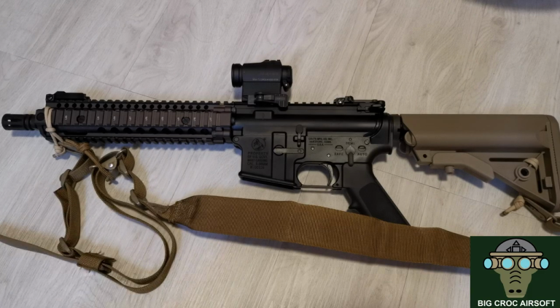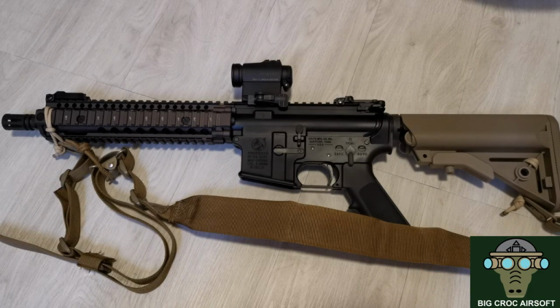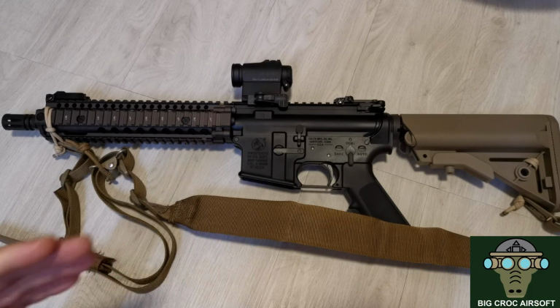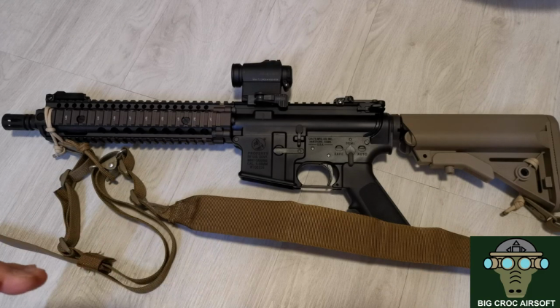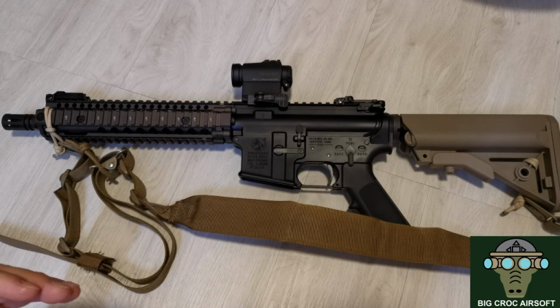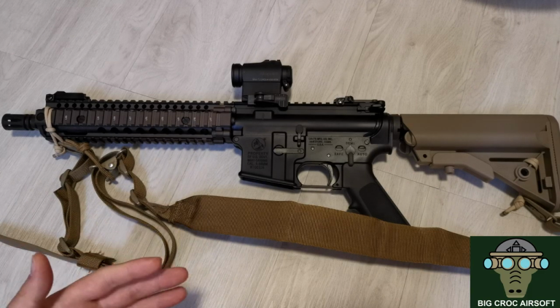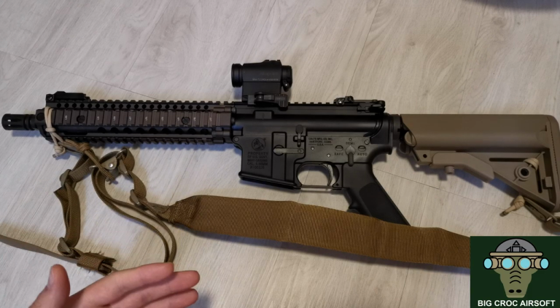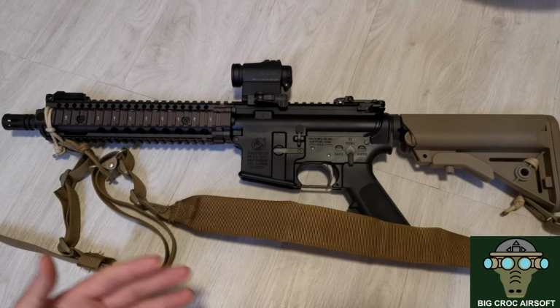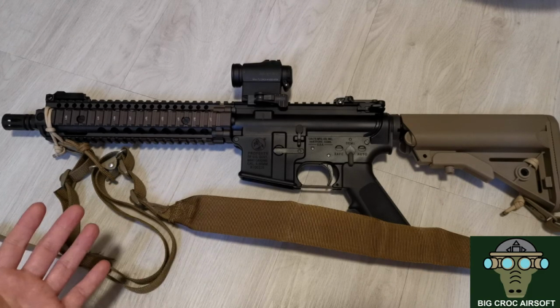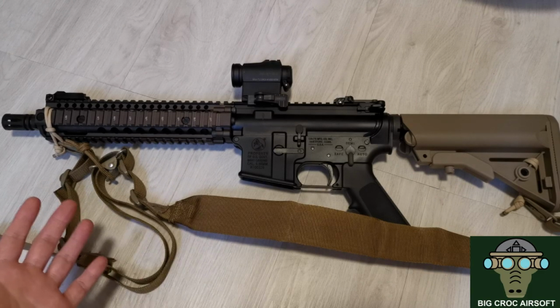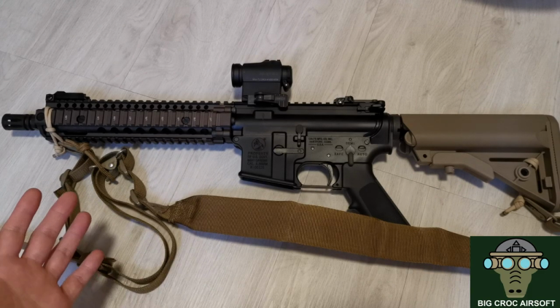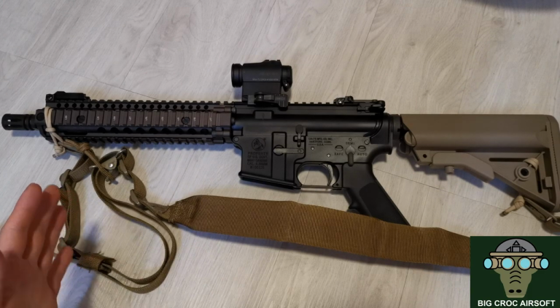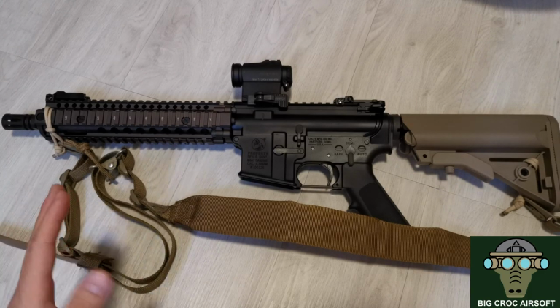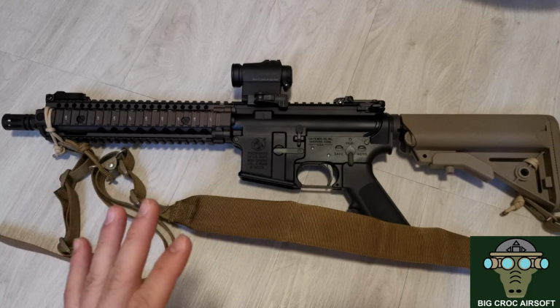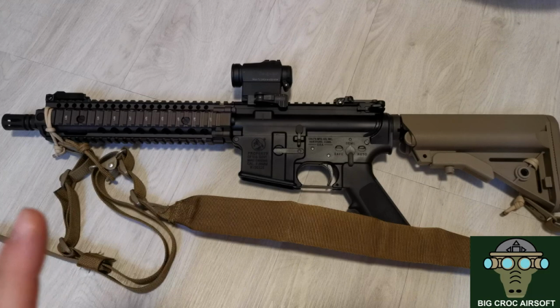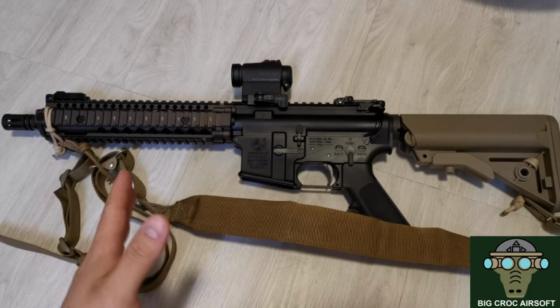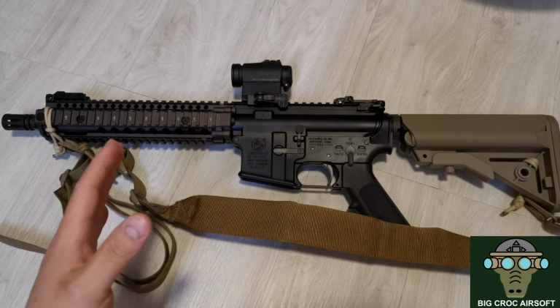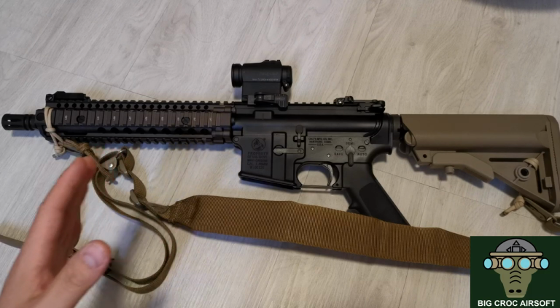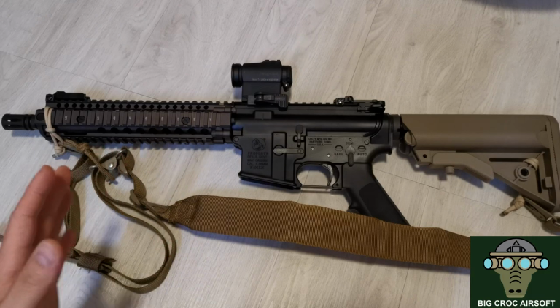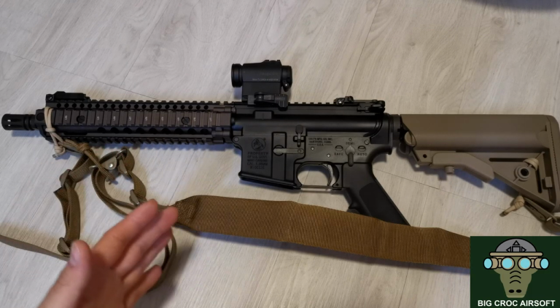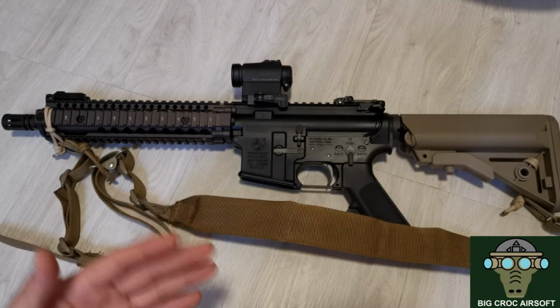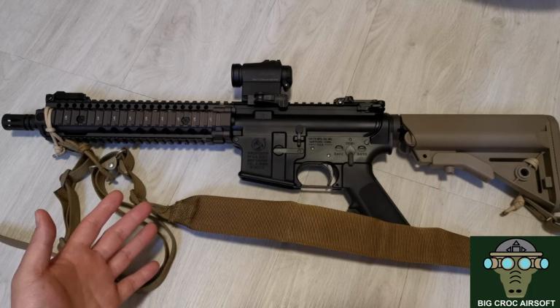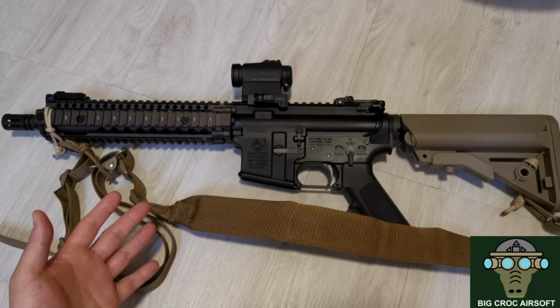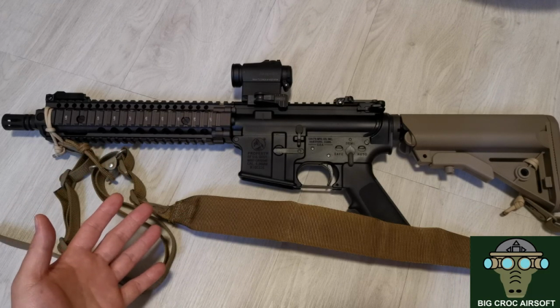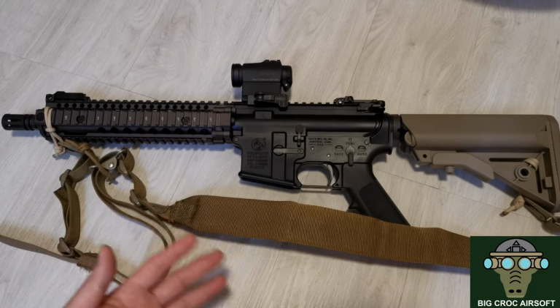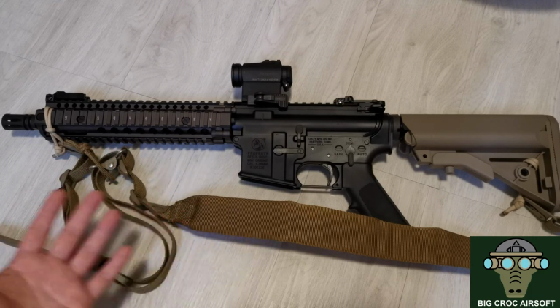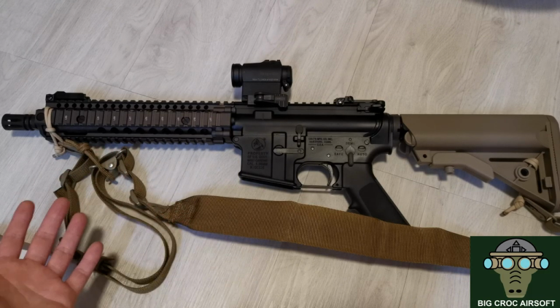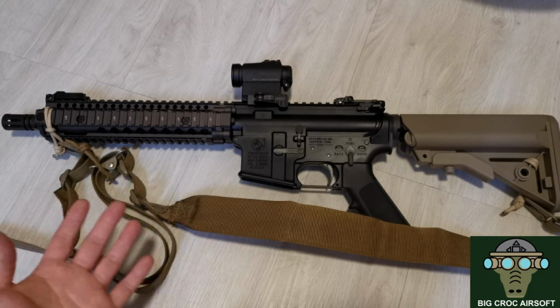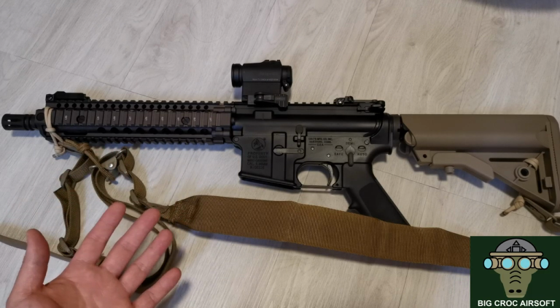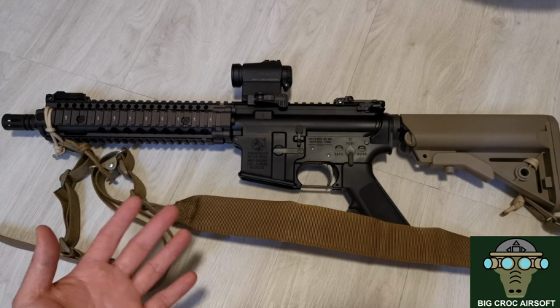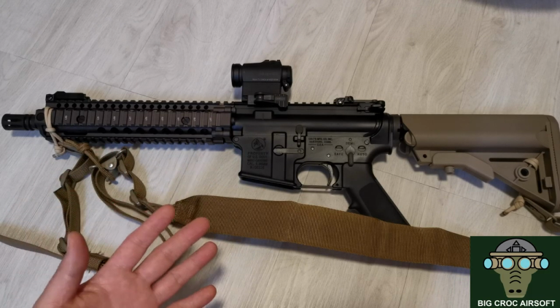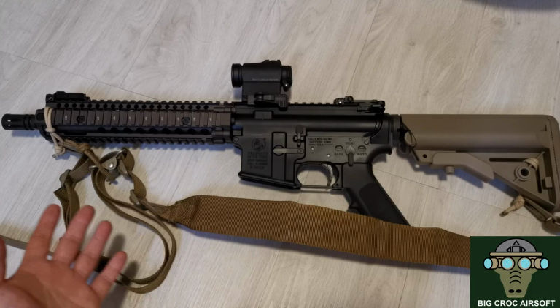I'm not going to do a correct Mk18 build, so I'm just going to snap on some of the spare parts and spare accessories I have onto the gun.